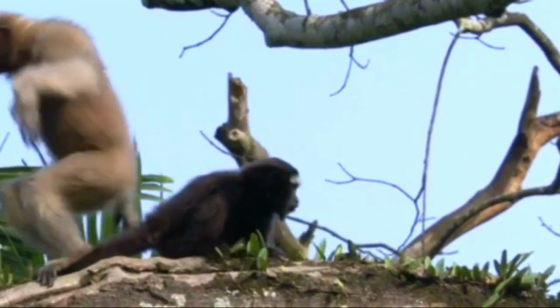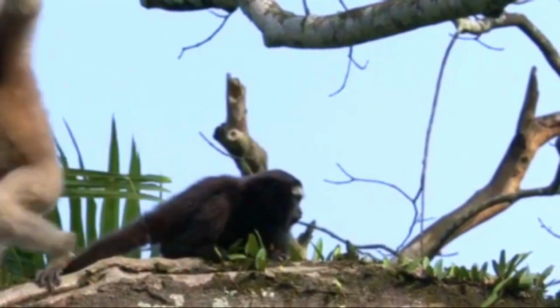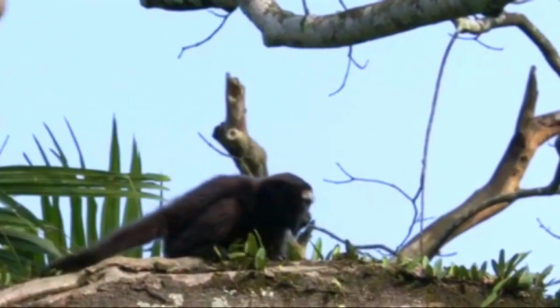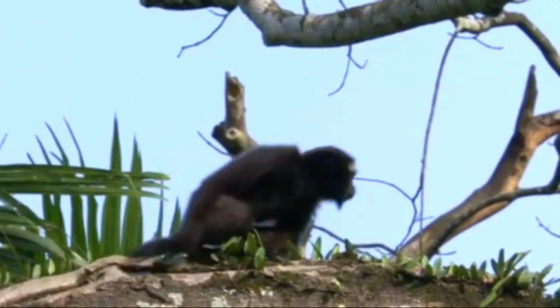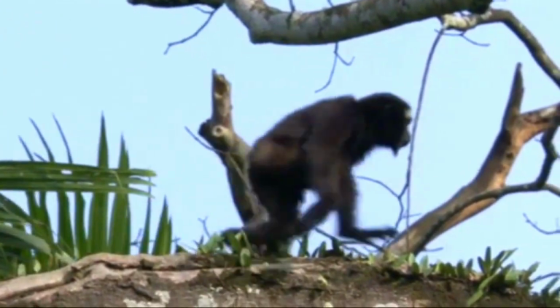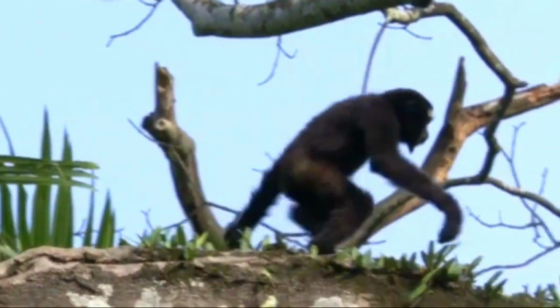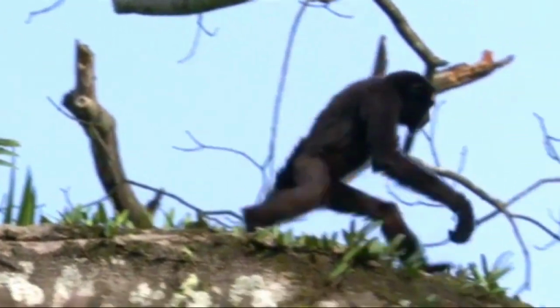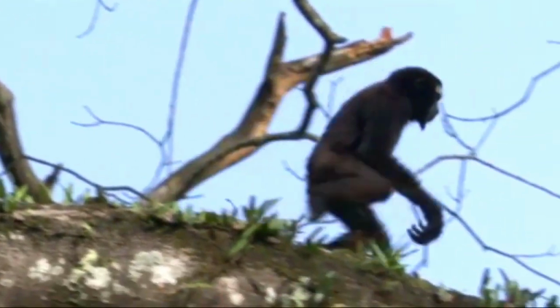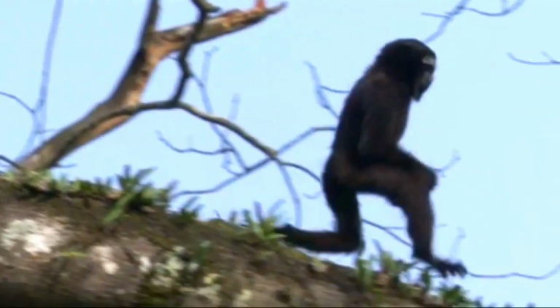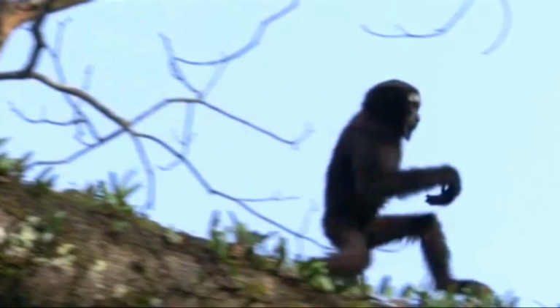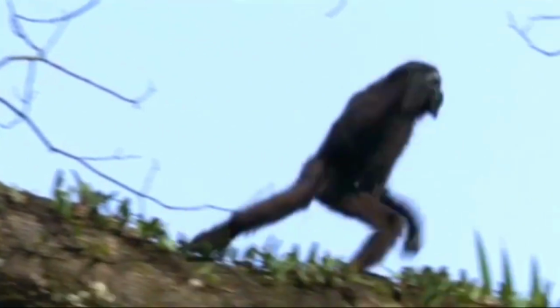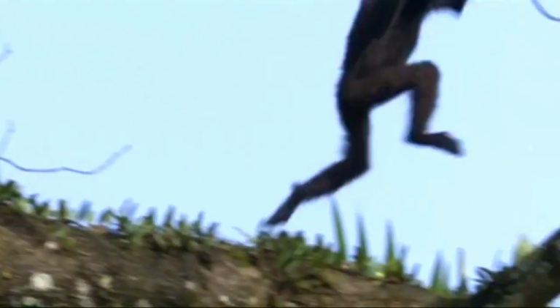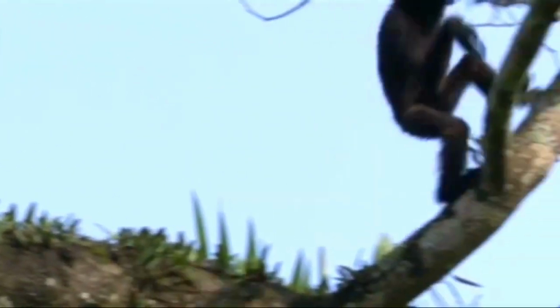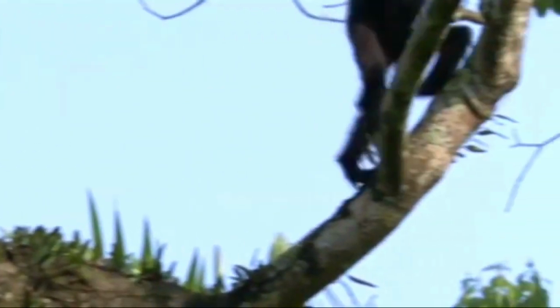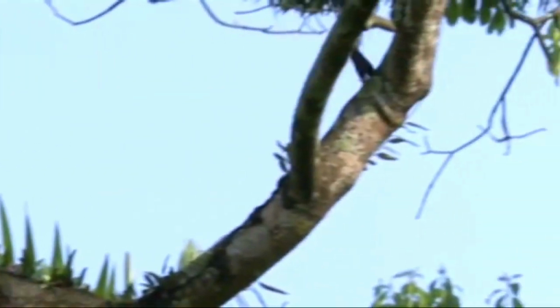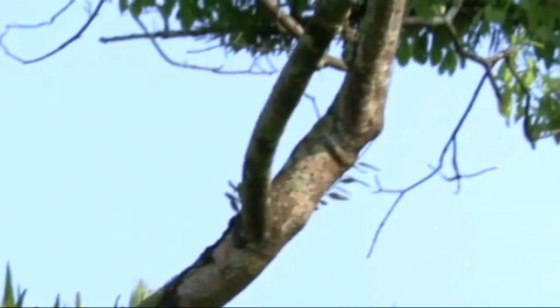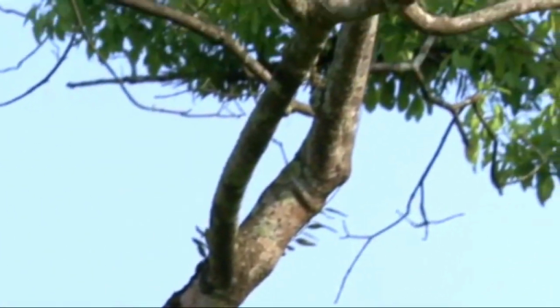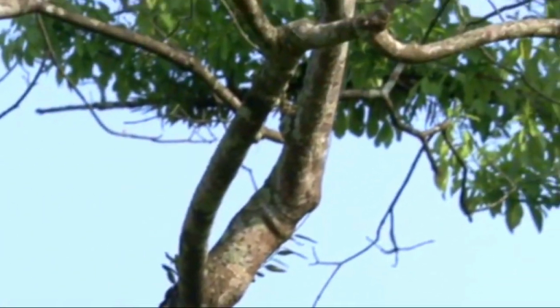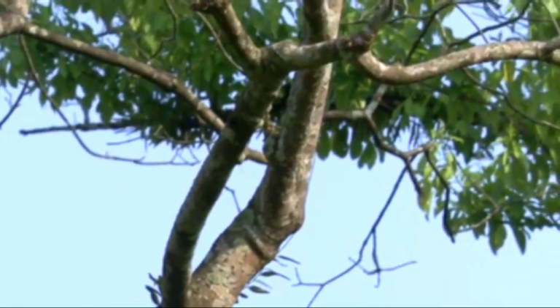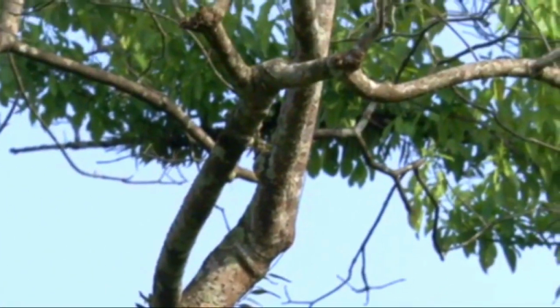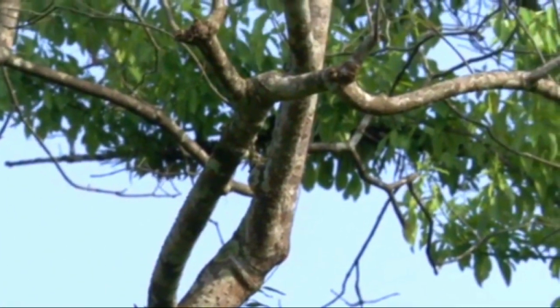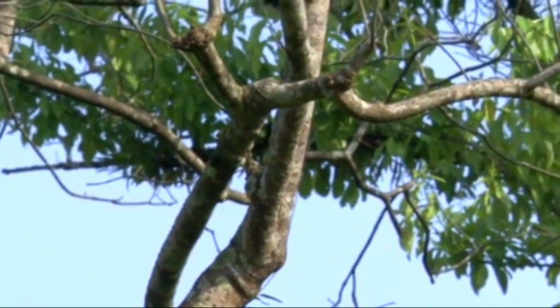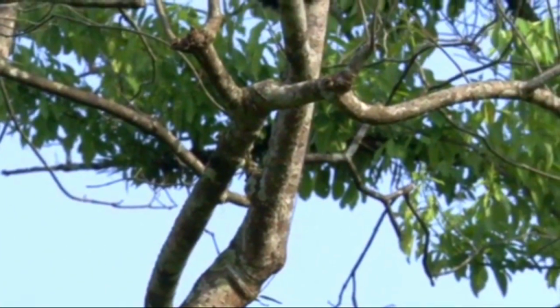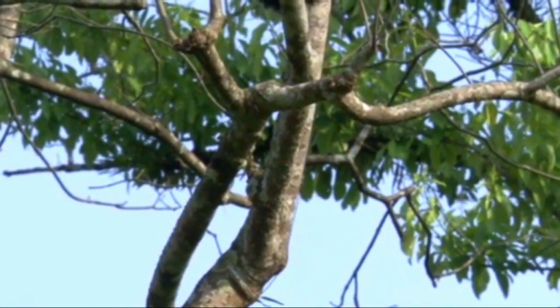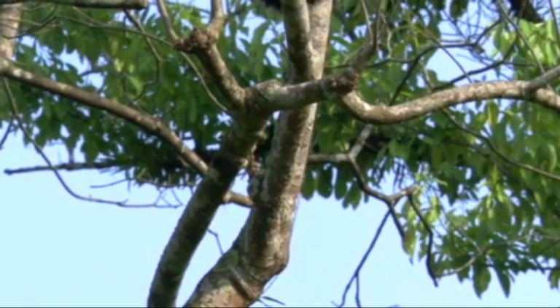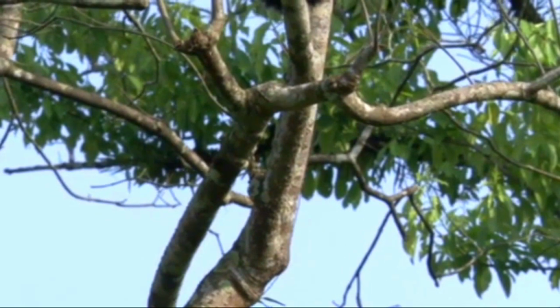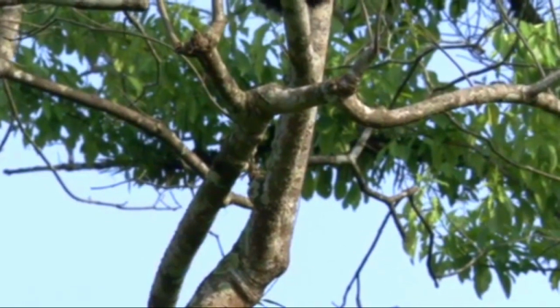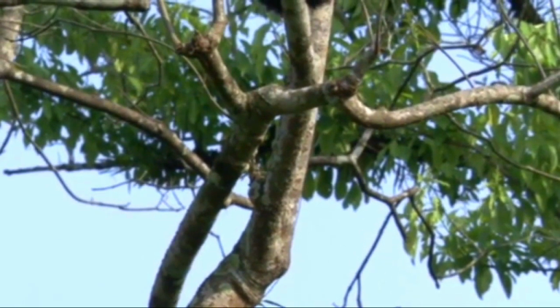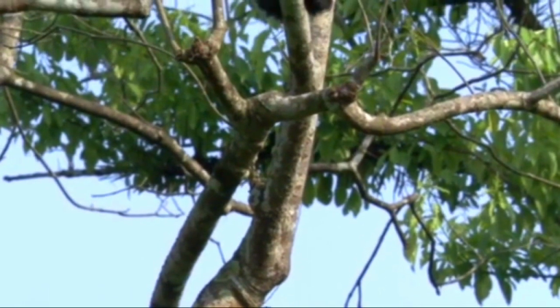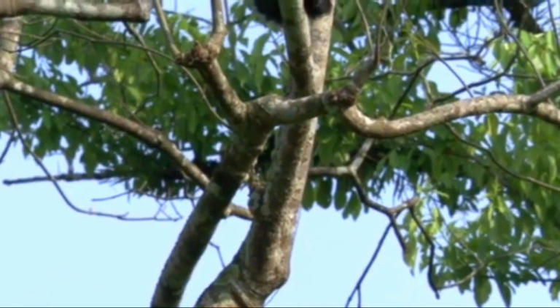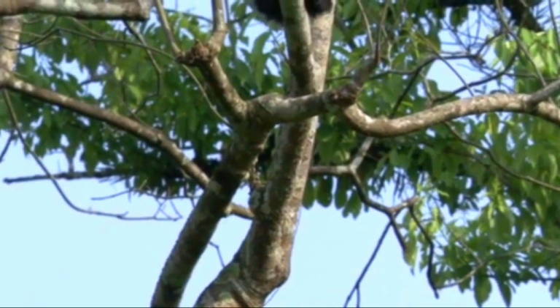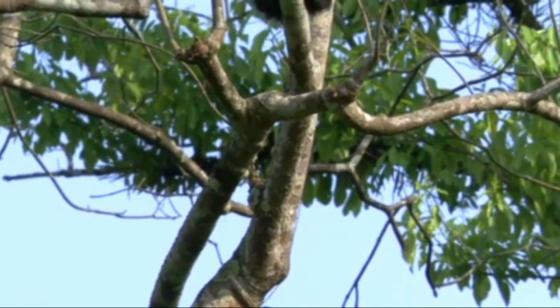We hope that you have enjoyed learning about the western hoolock gibbon. Every species is important. Thank you for watching.